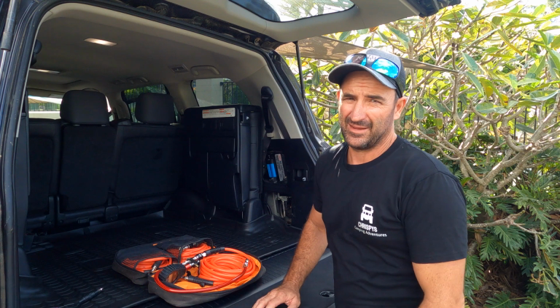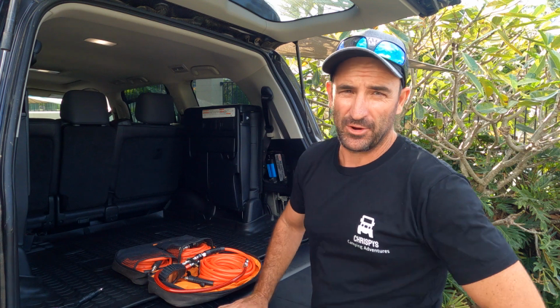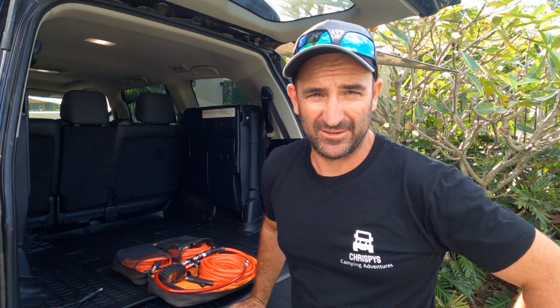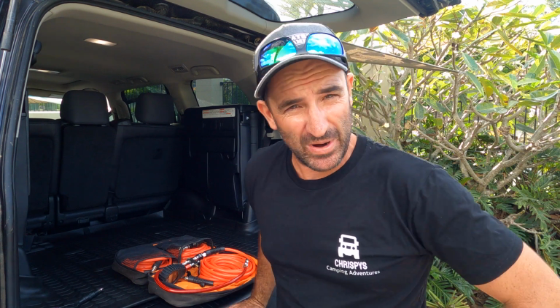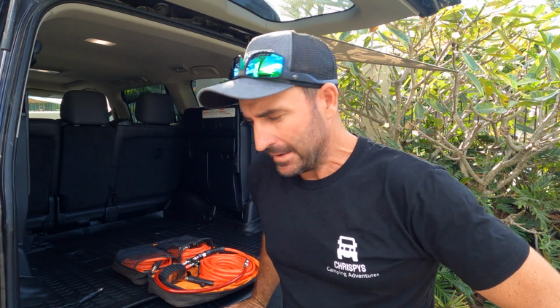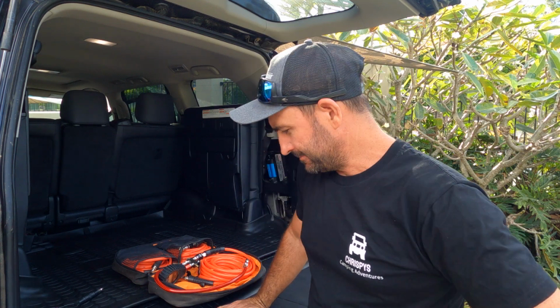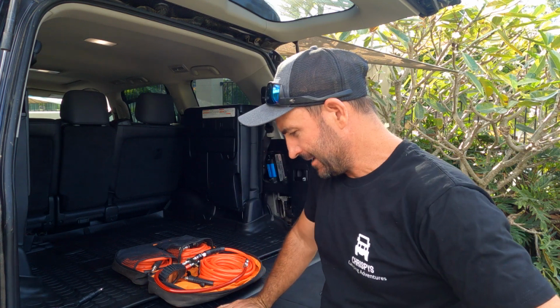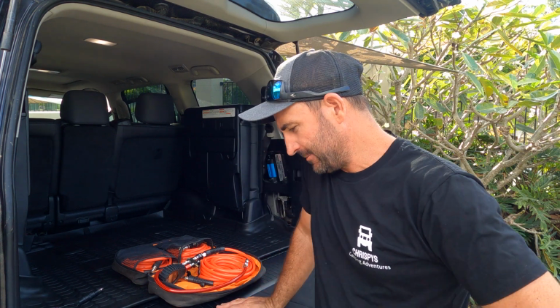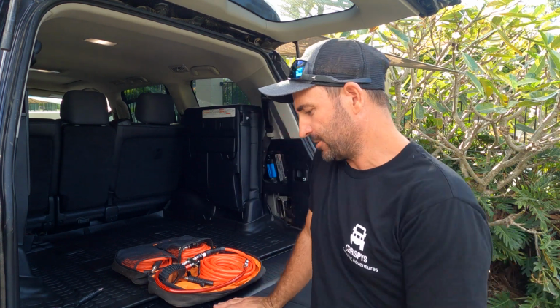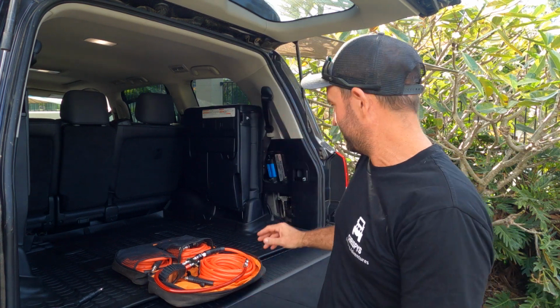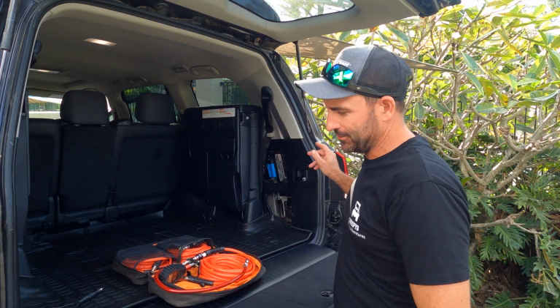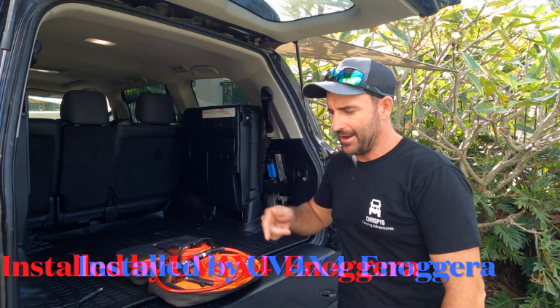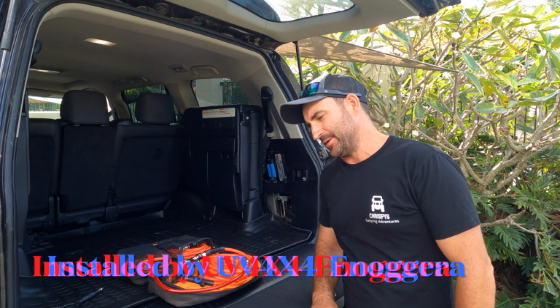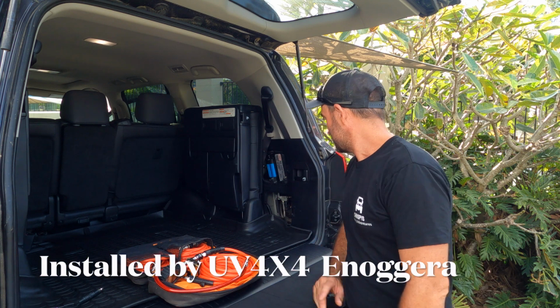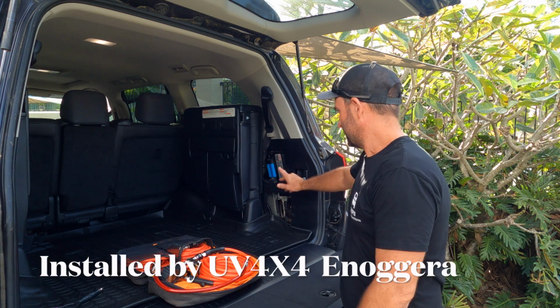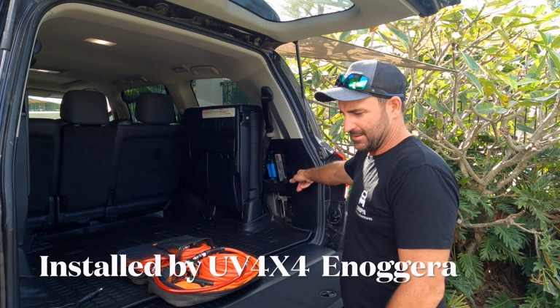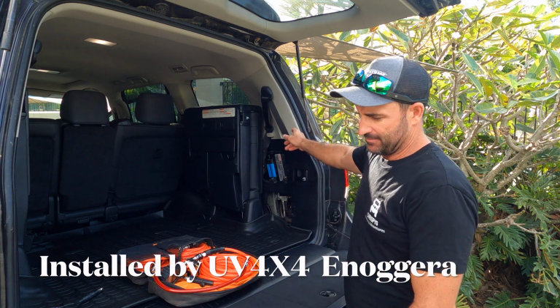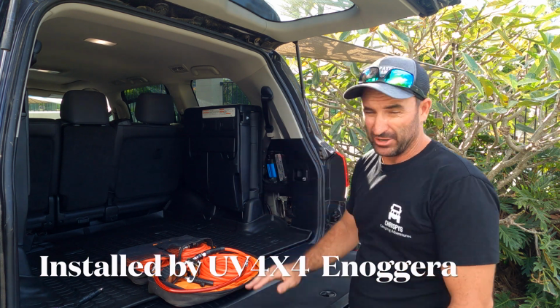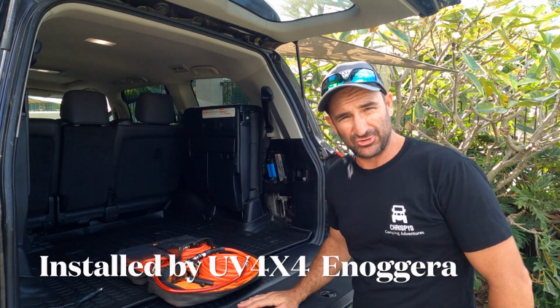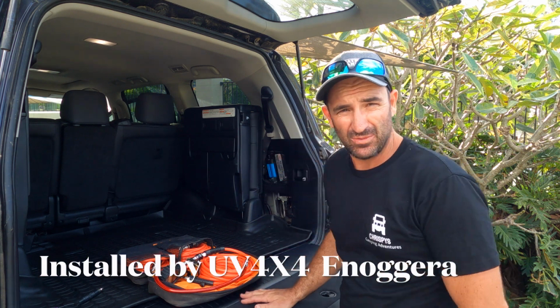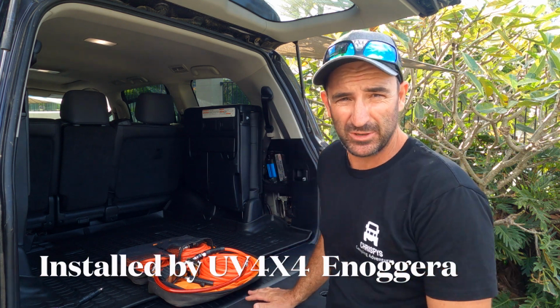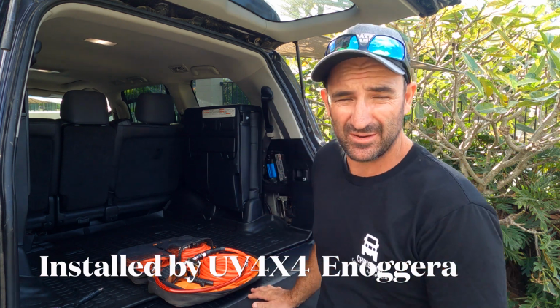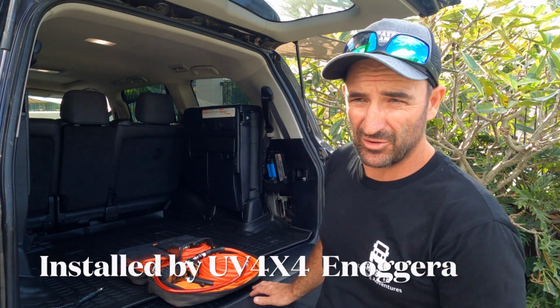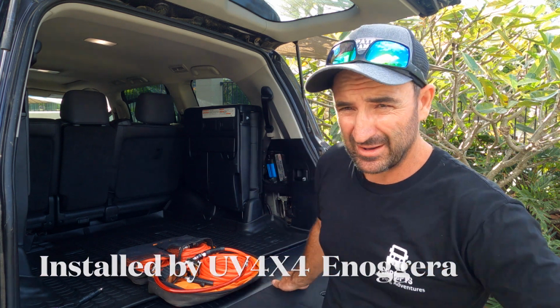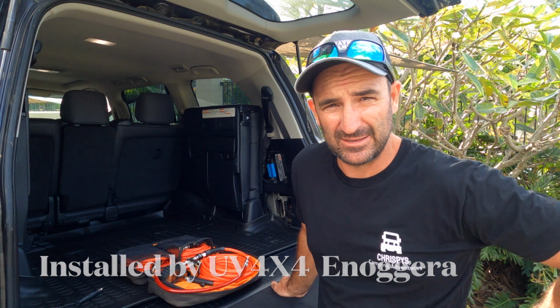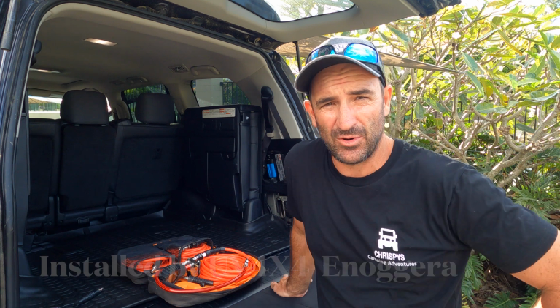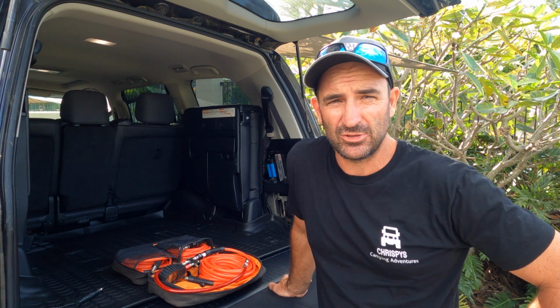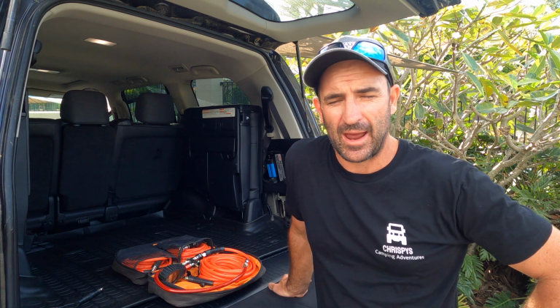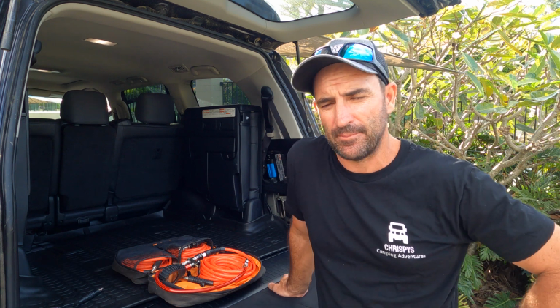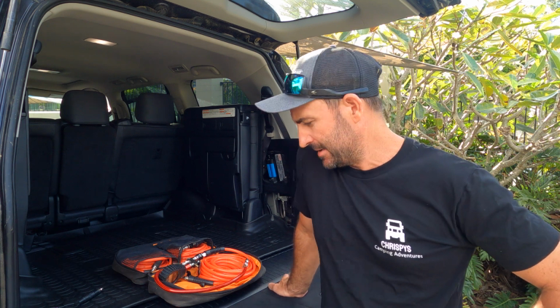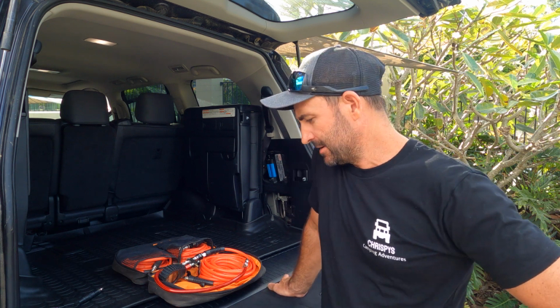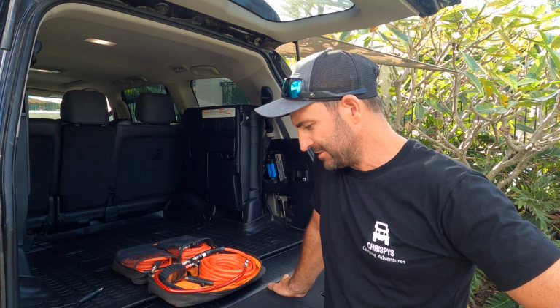G'day and welcome back to the channel. Today we're going to be talking about the new ARB pressure control switch that I've got connected to my twin ARB compressor.